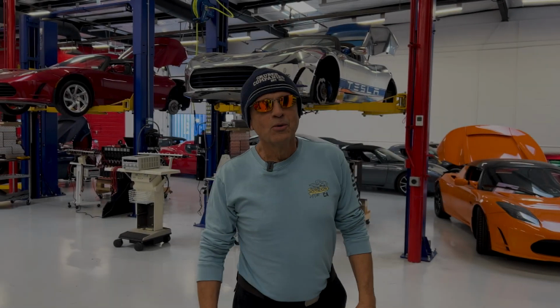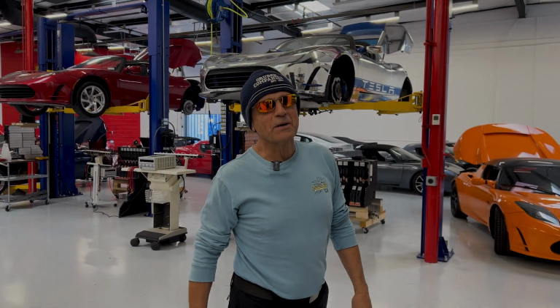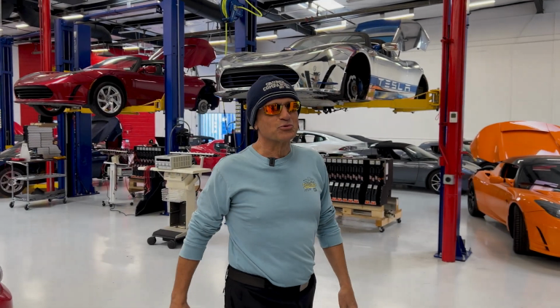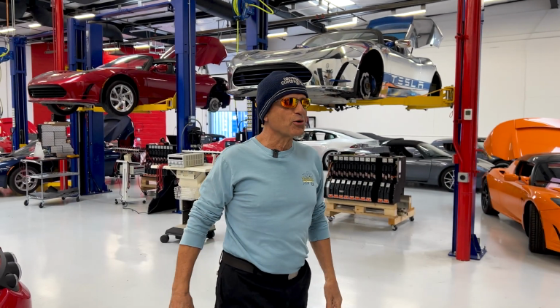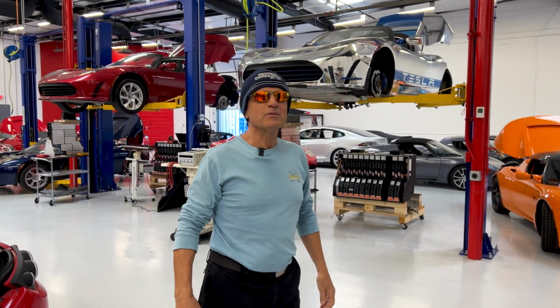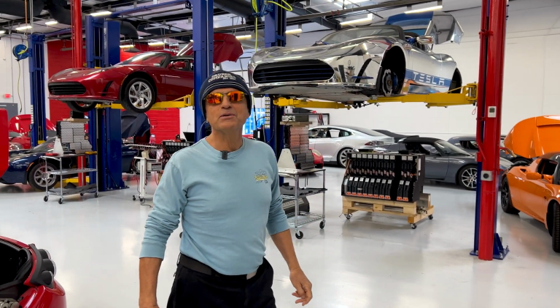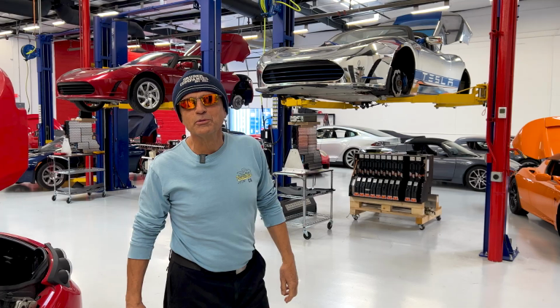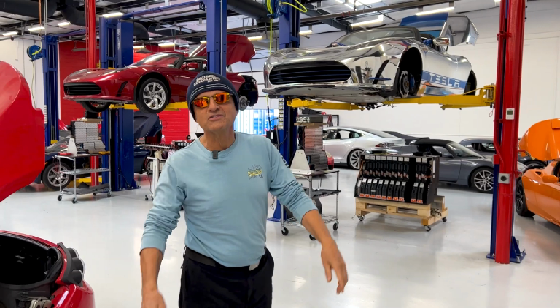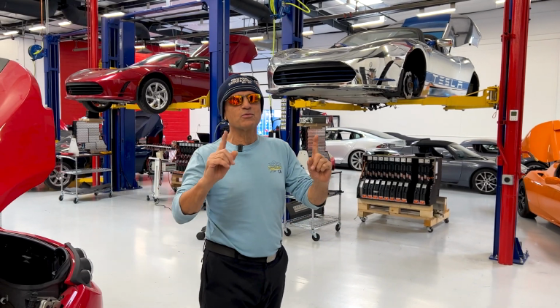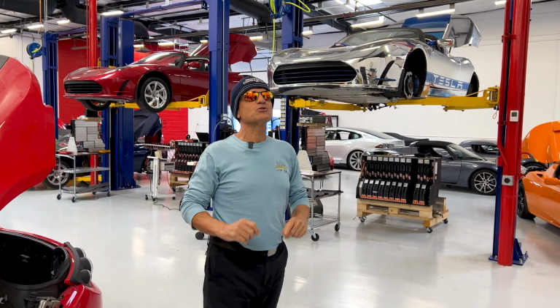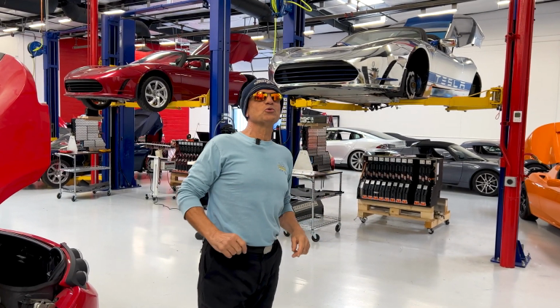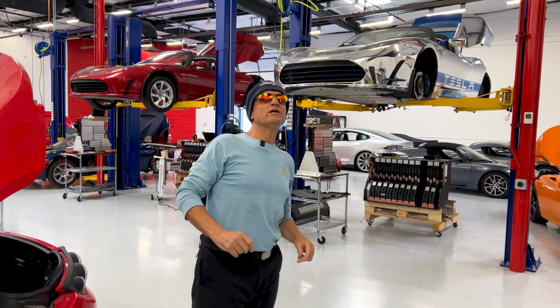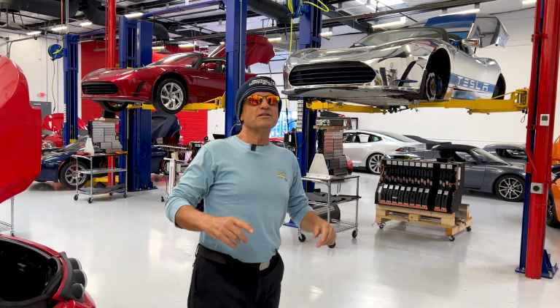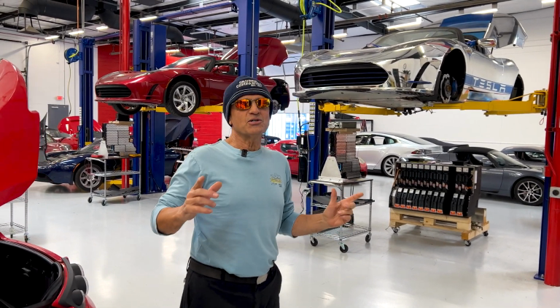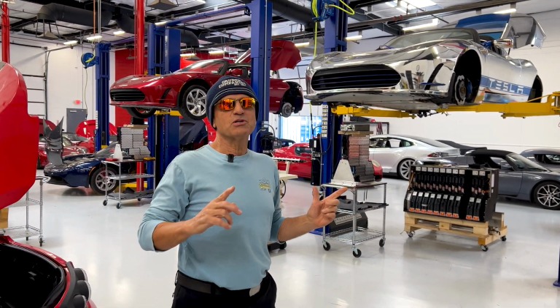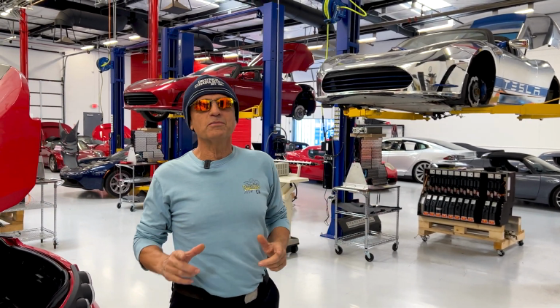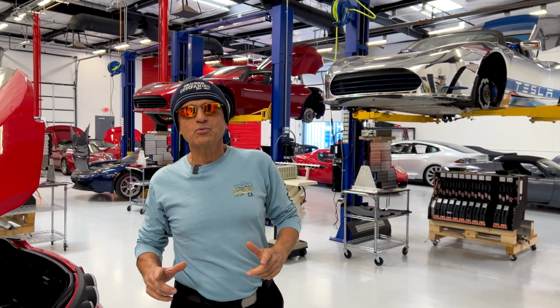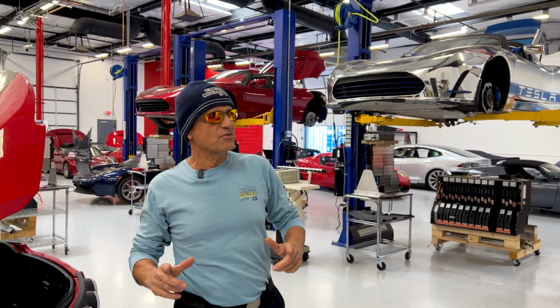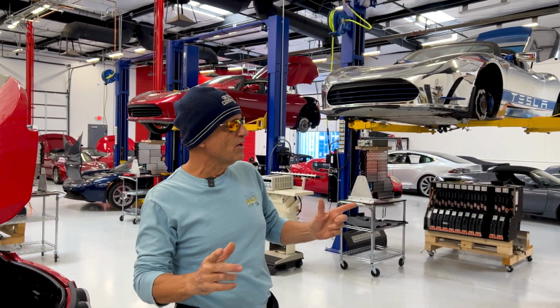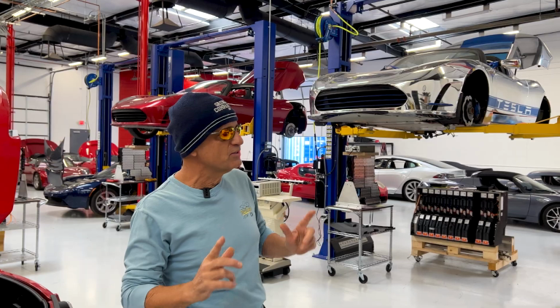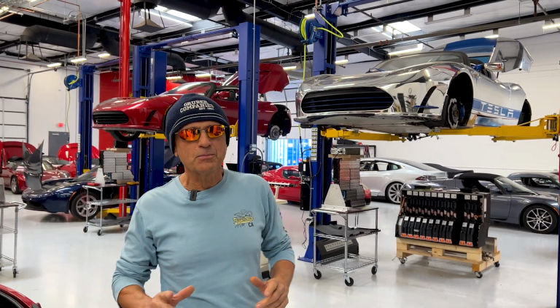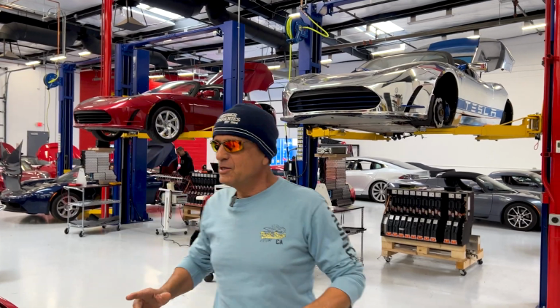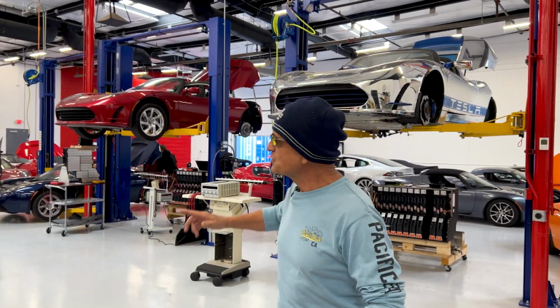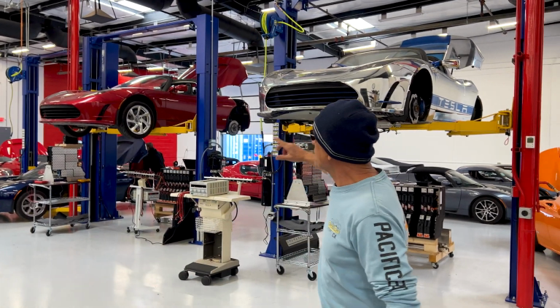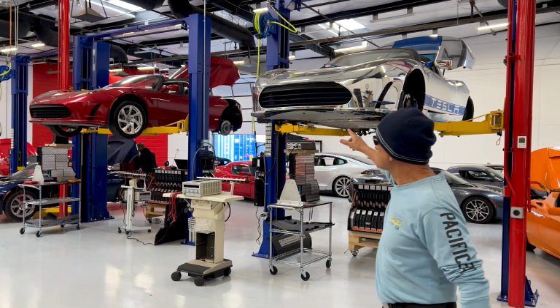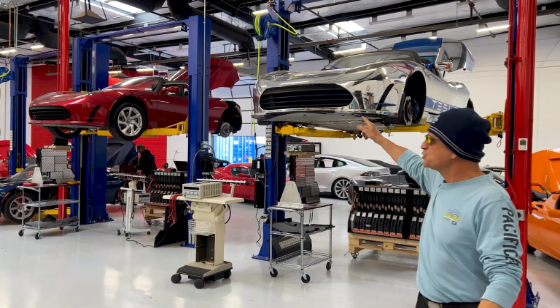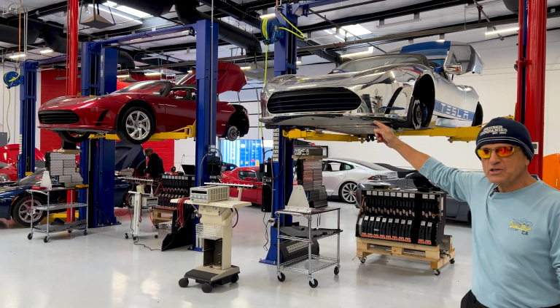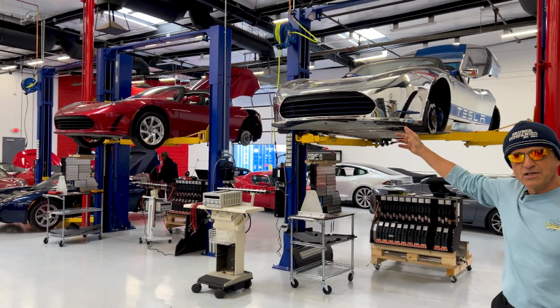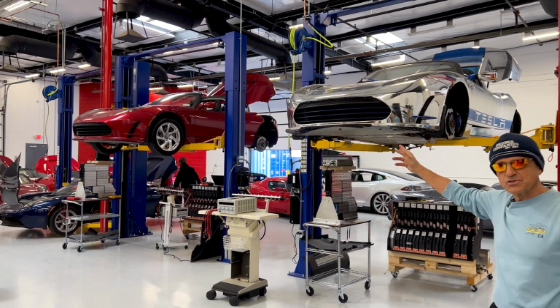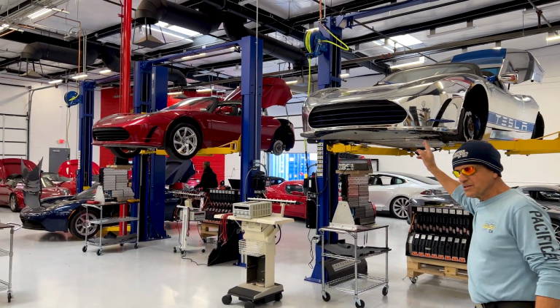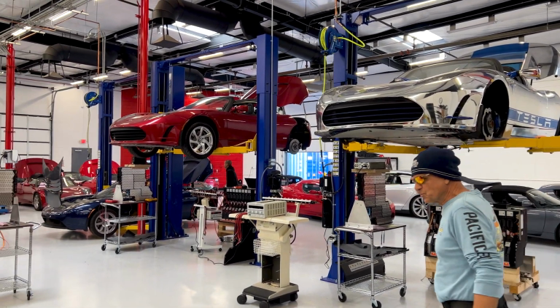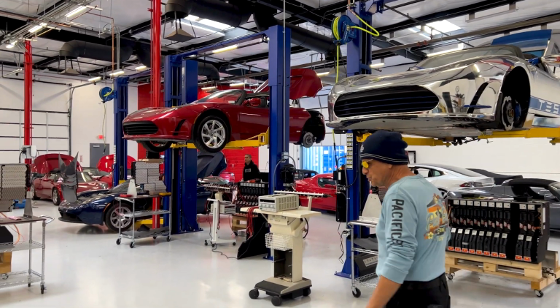Welcome back to Gruber Motor Company. I'm Pete Gruber and today we're going to show you the custom equipment that we have to evolve and develop in order to work on these first-generation Teslas, the Tesla Roadster.